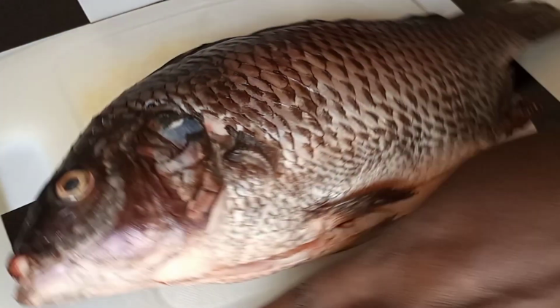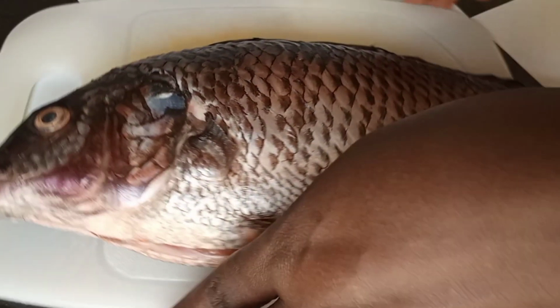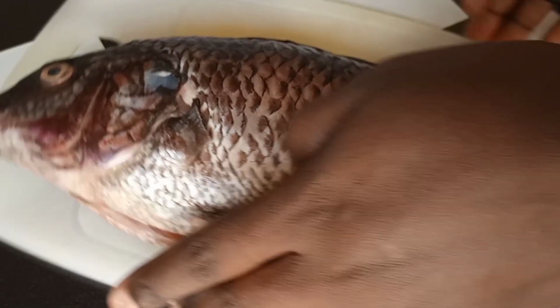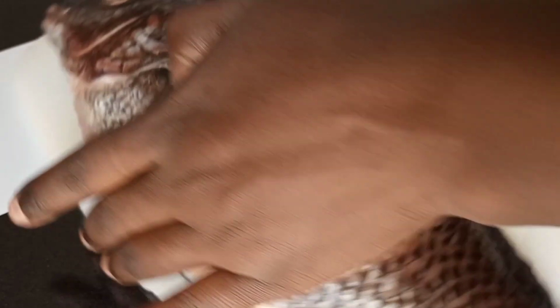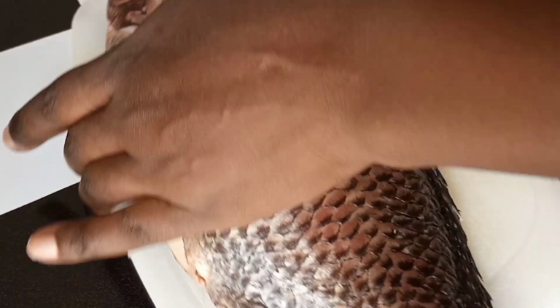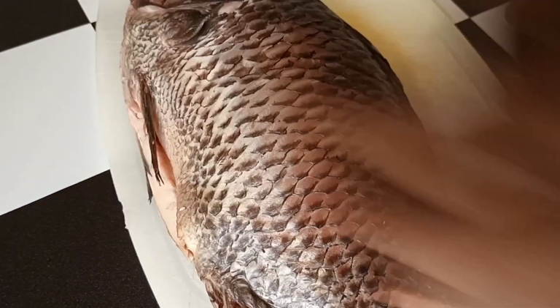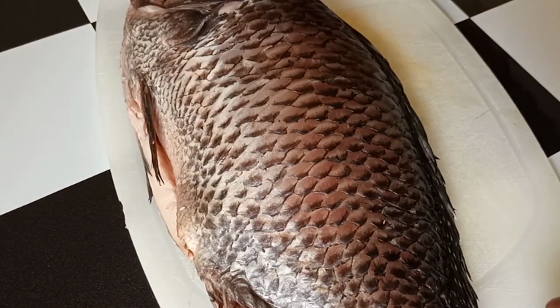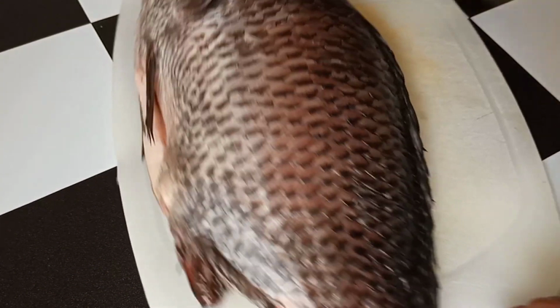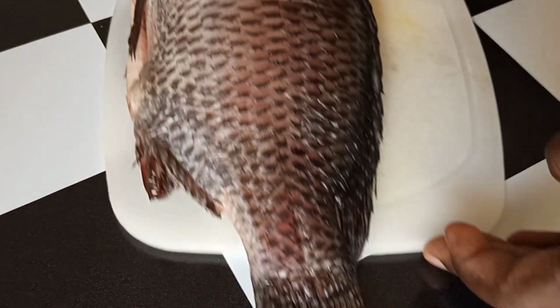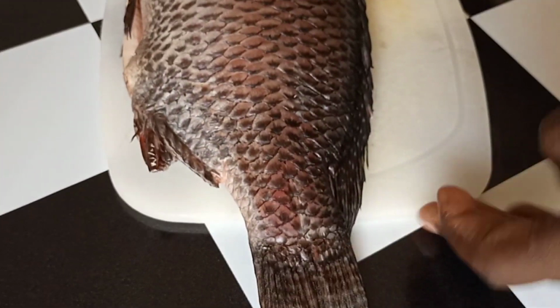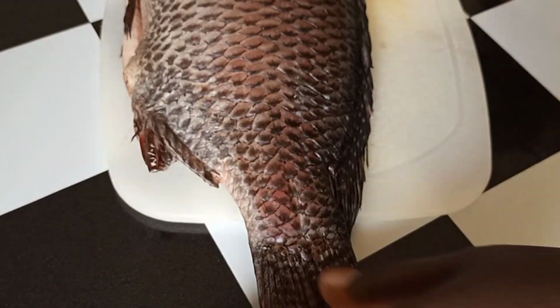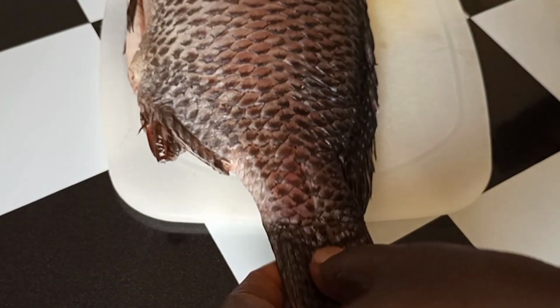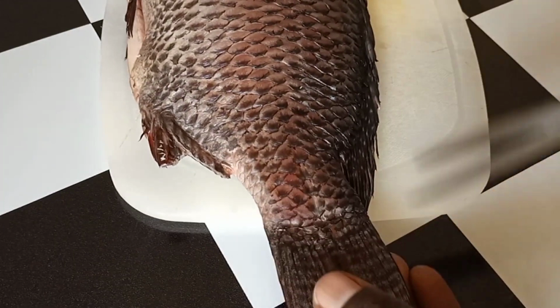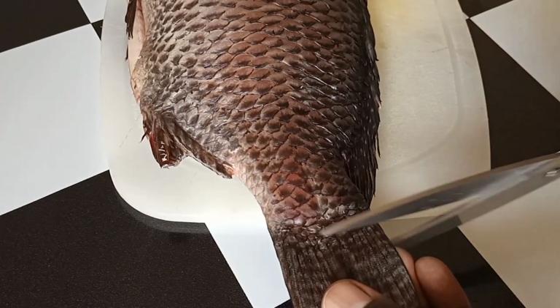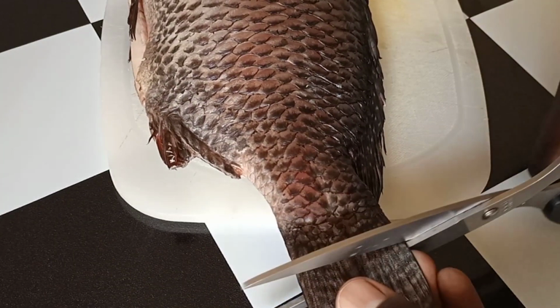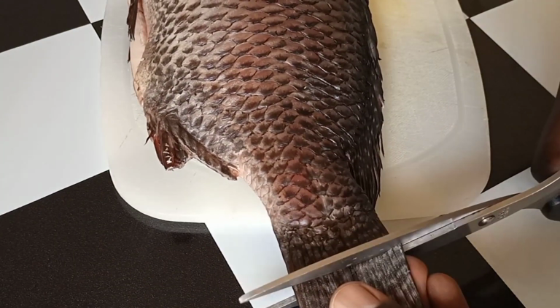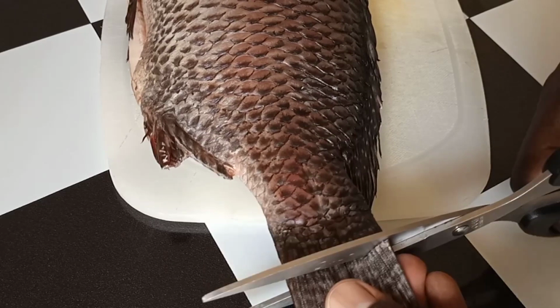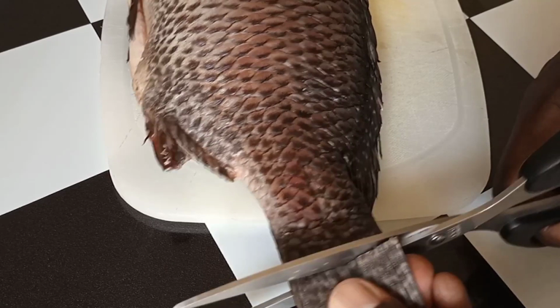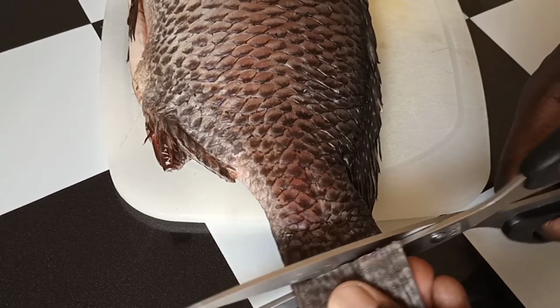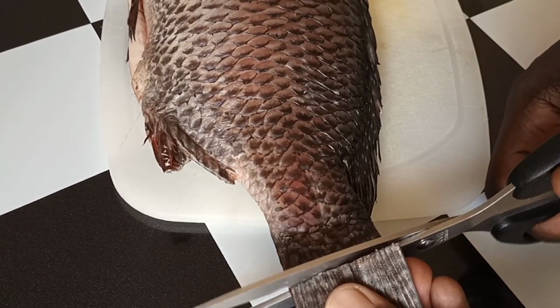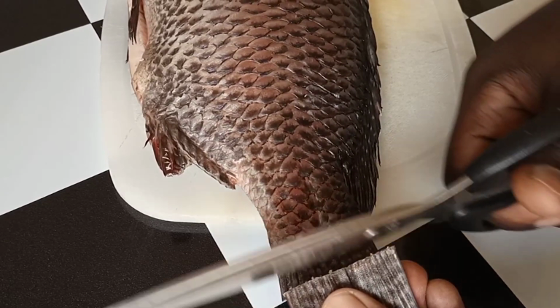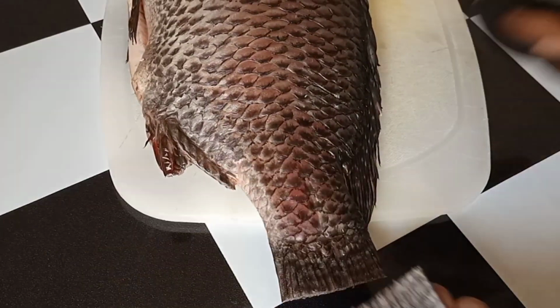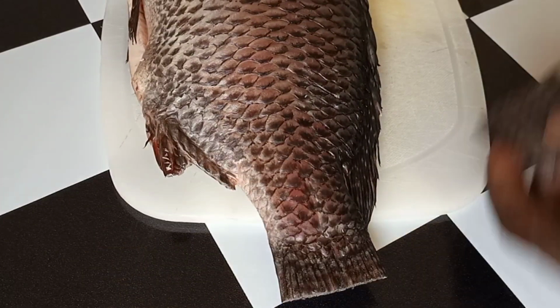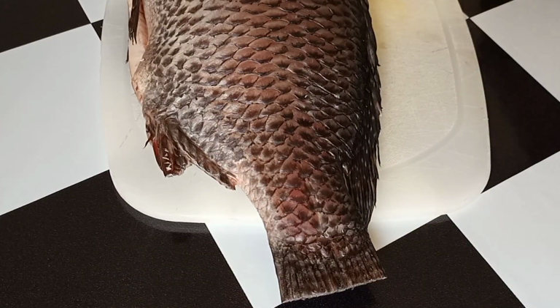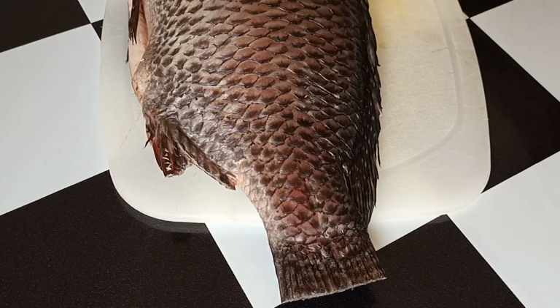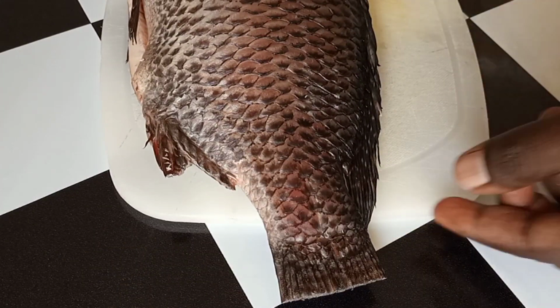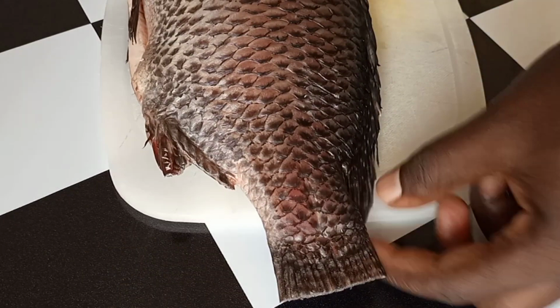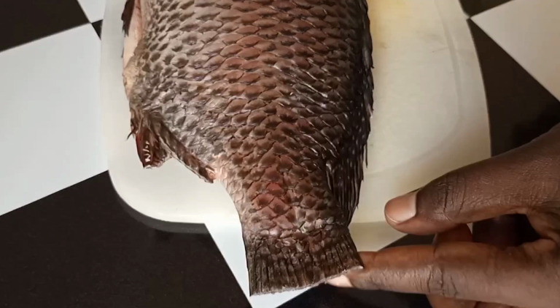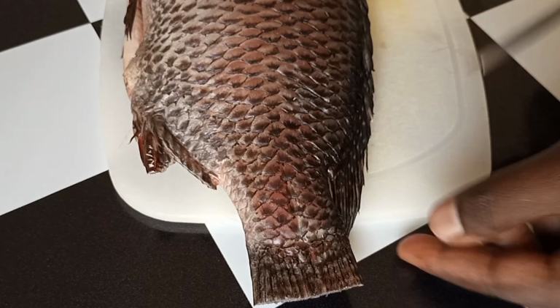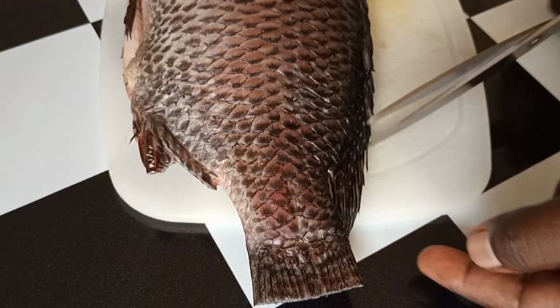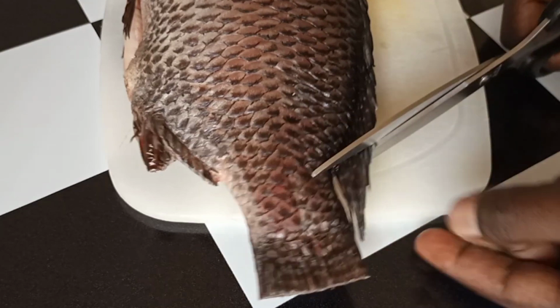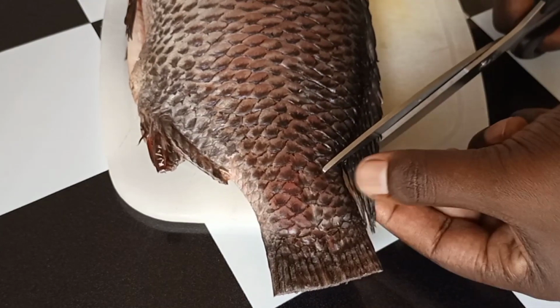After removing all that, I'm going to cut a little bit at the tail end — I don't like it — so I will remove it and go right ahead and start cutting my fish into pieces.